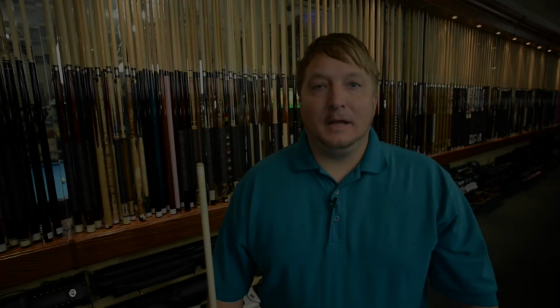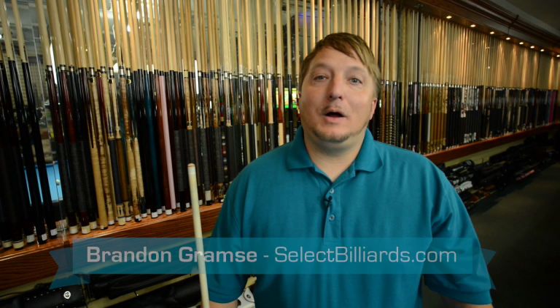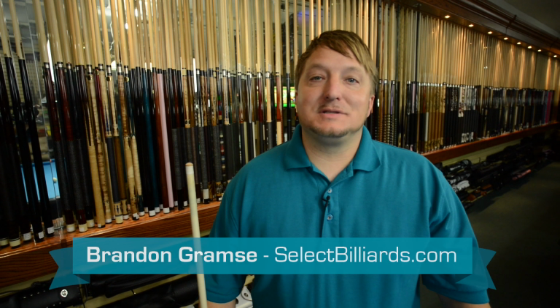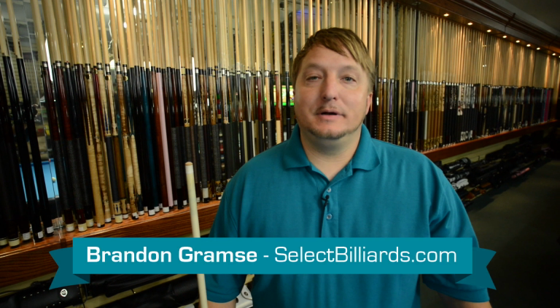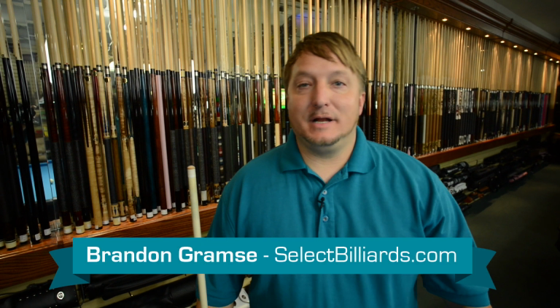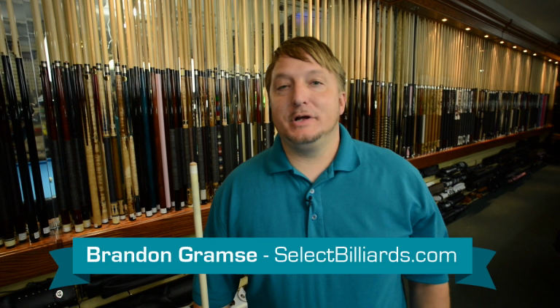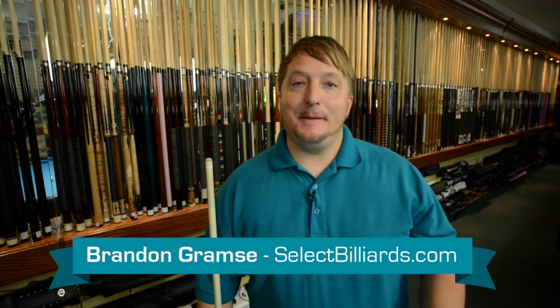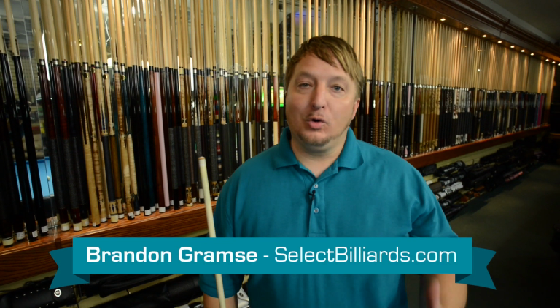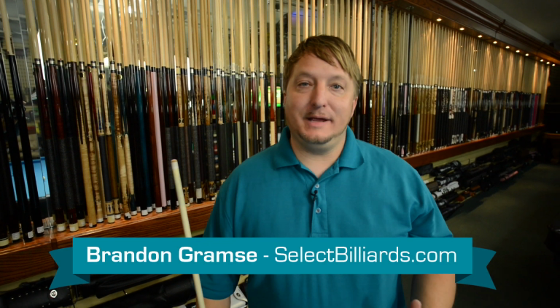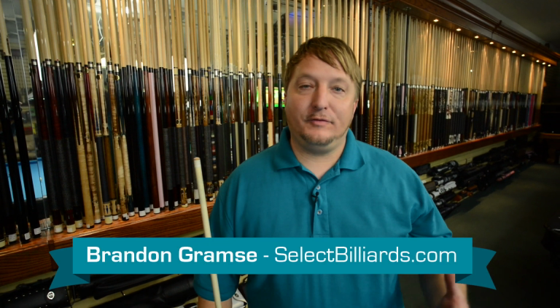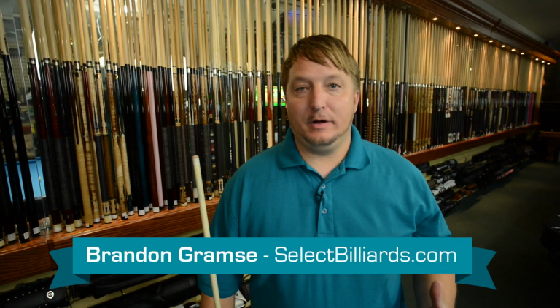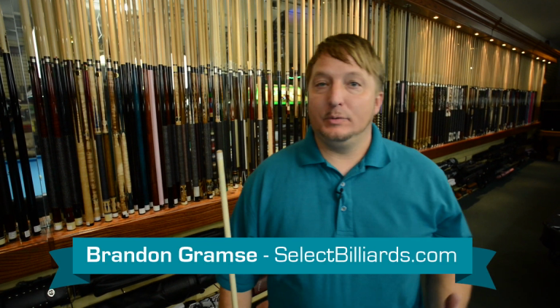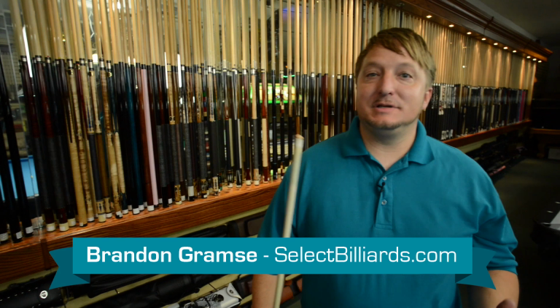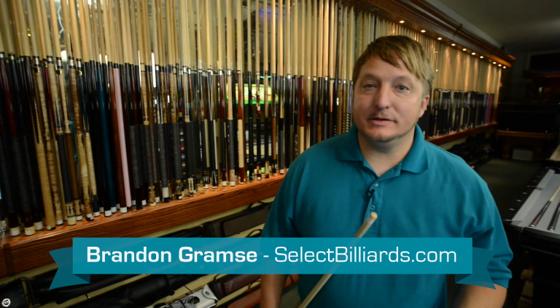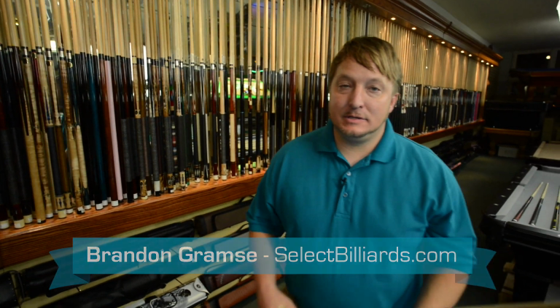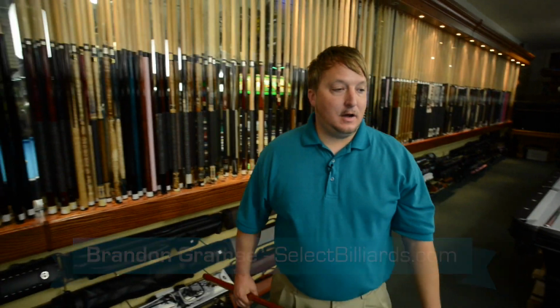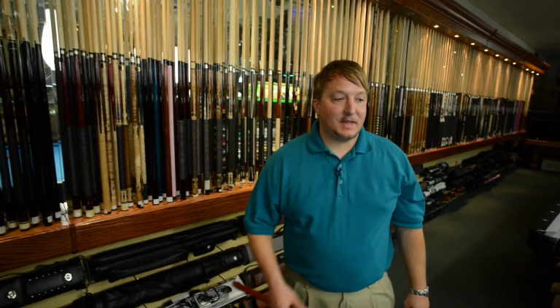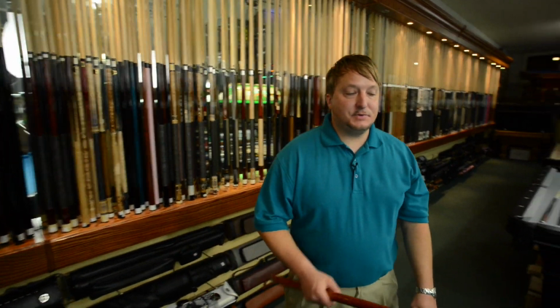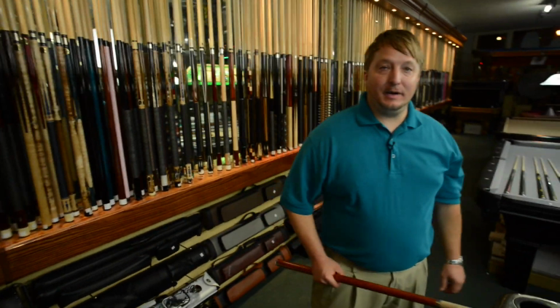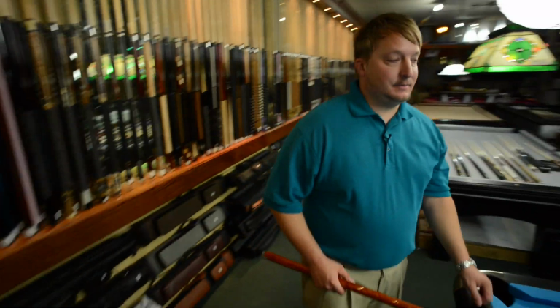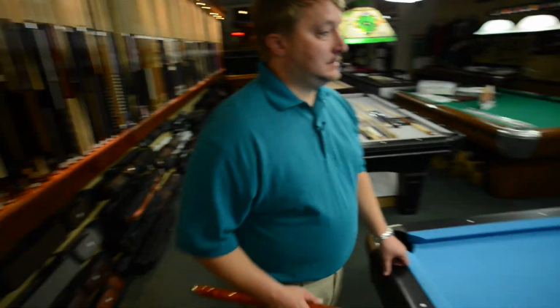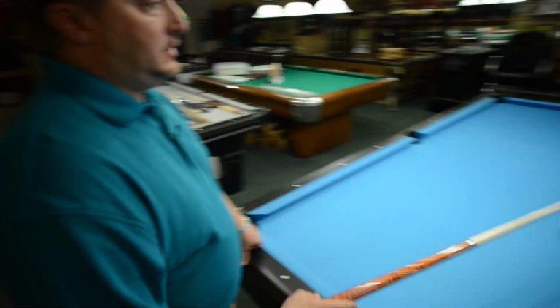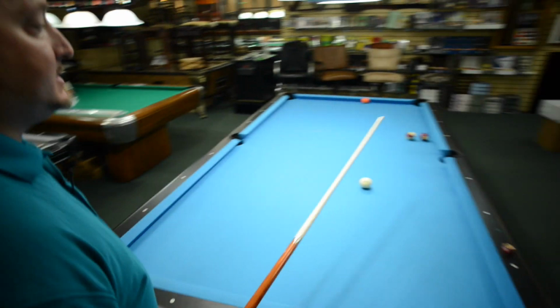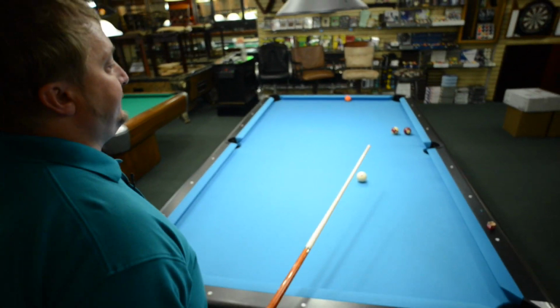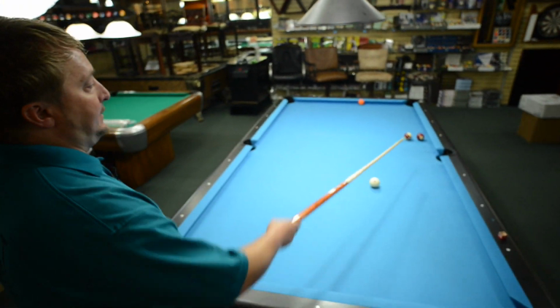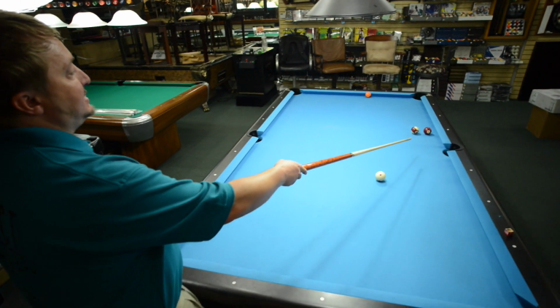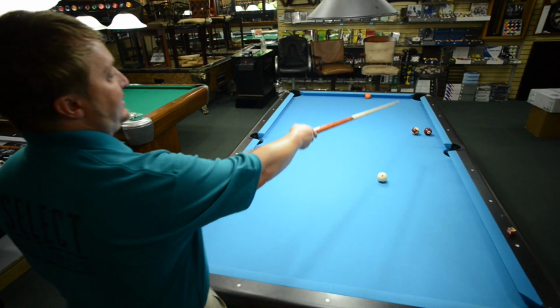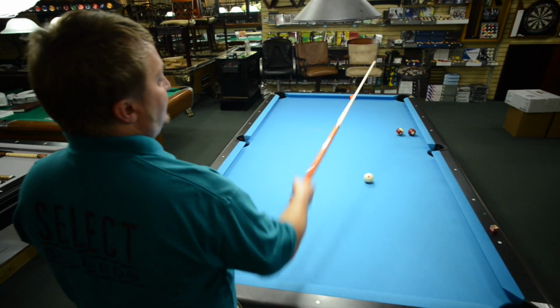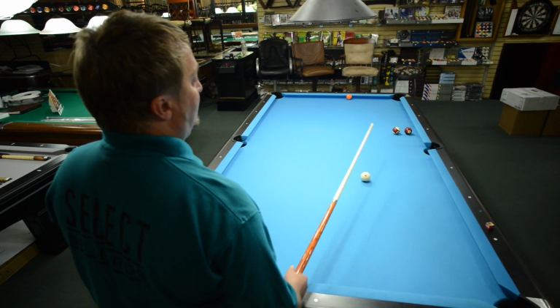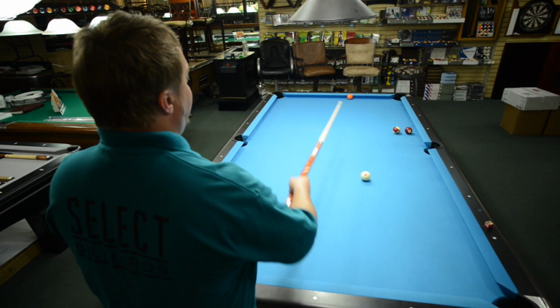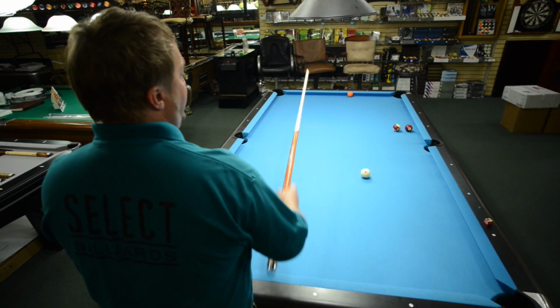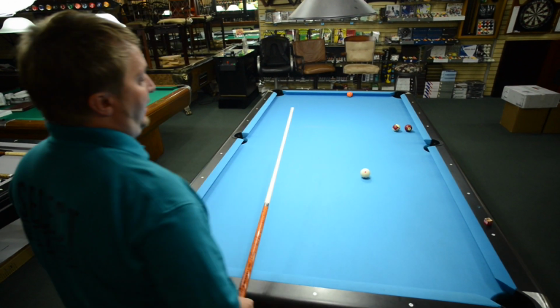Hello, I'm Brandon with SelectBirds, and today I'm going to show you how to get more spin off the rail when you're using English. I set up a shot right here, which you can see. I'm going to shoot the 7 down the rail and get shape on the 5.